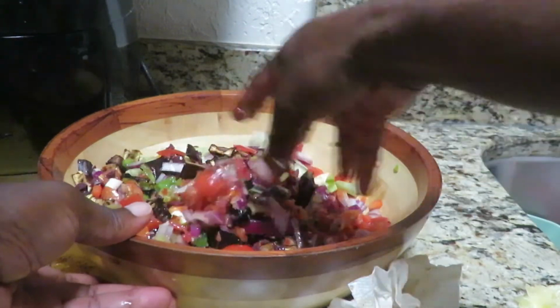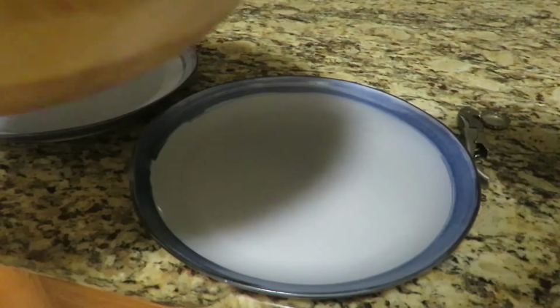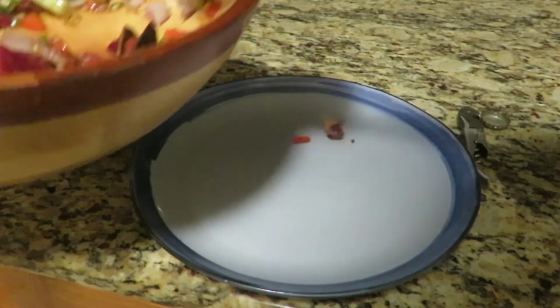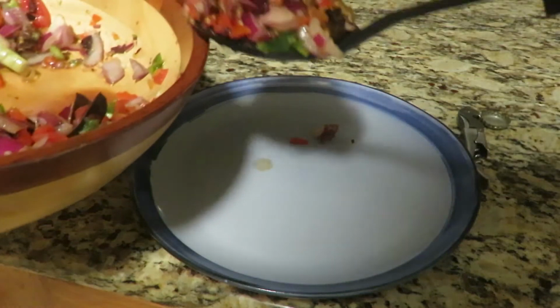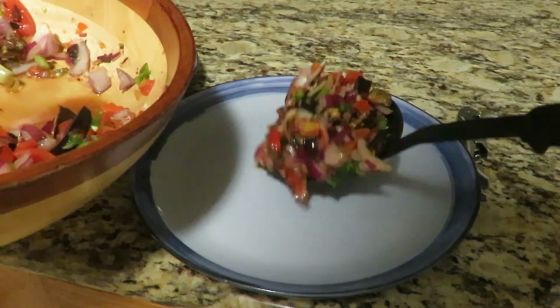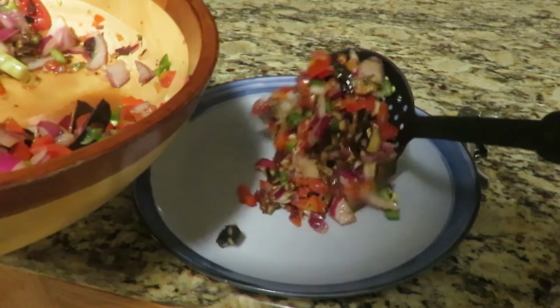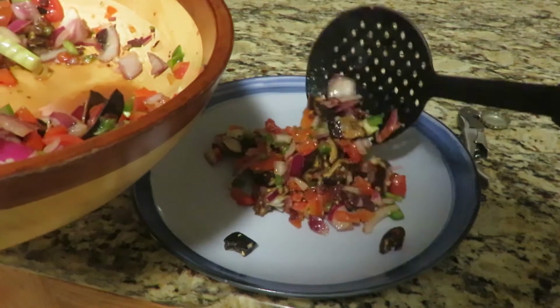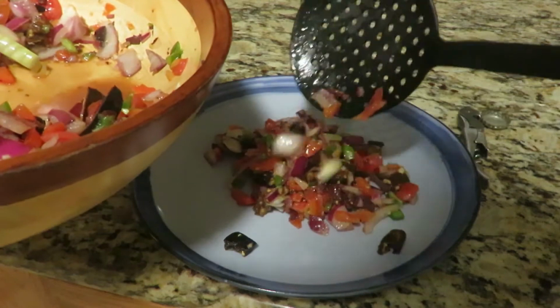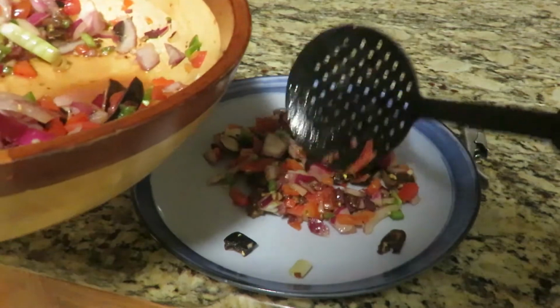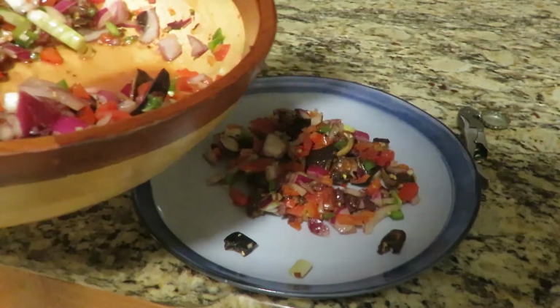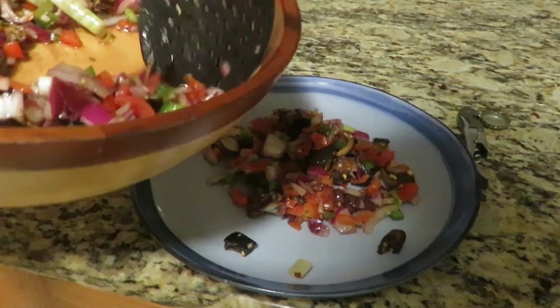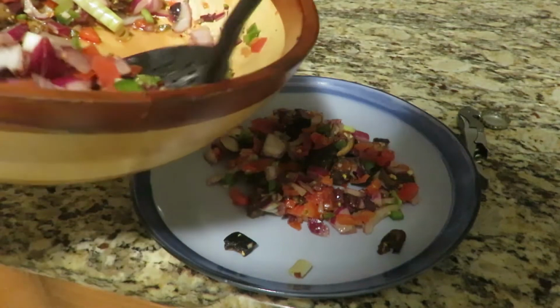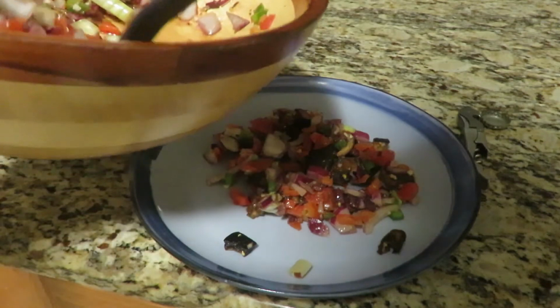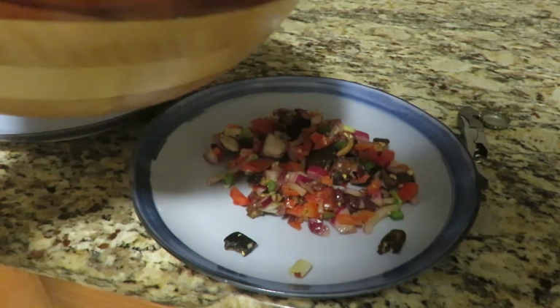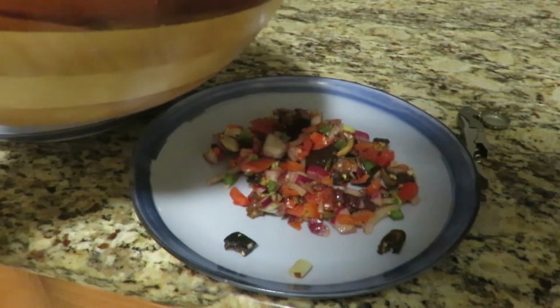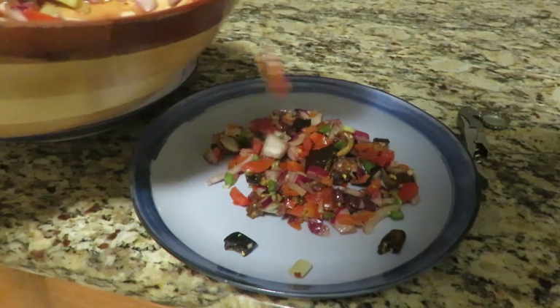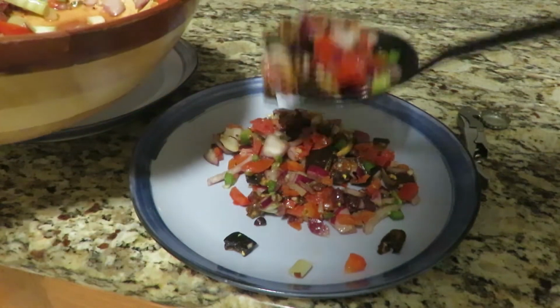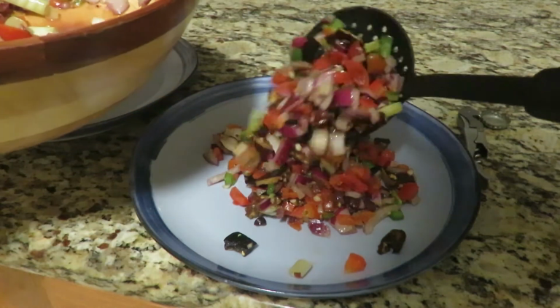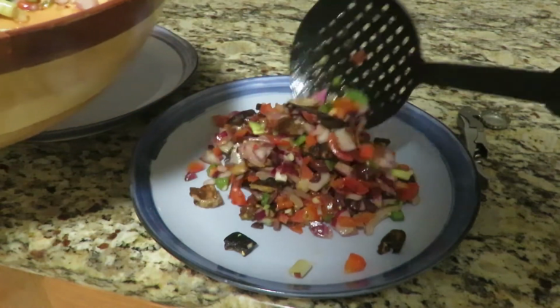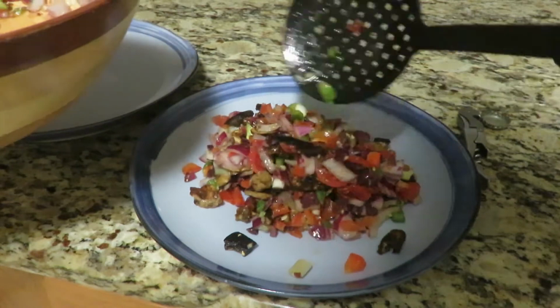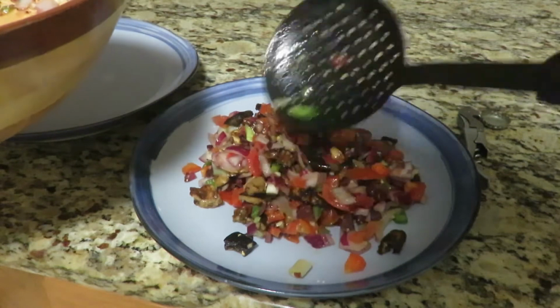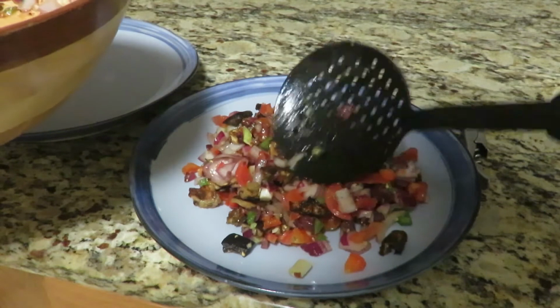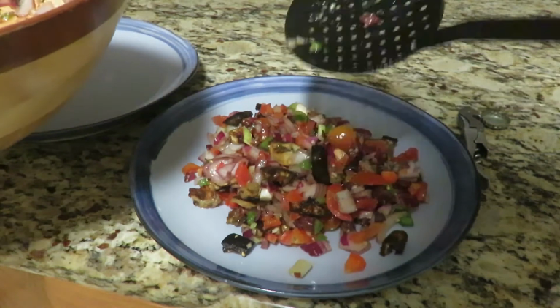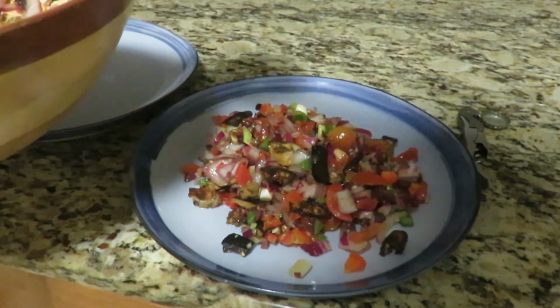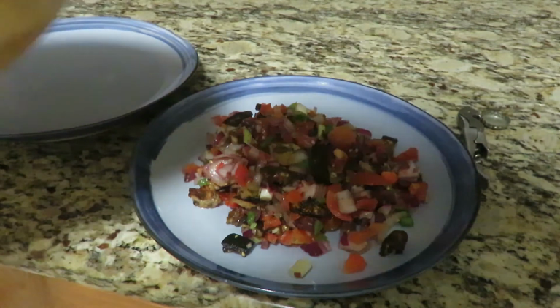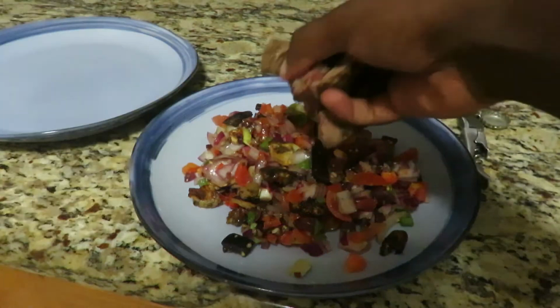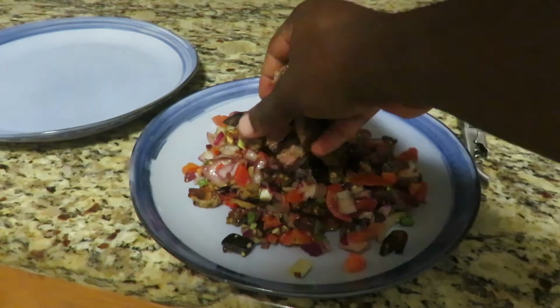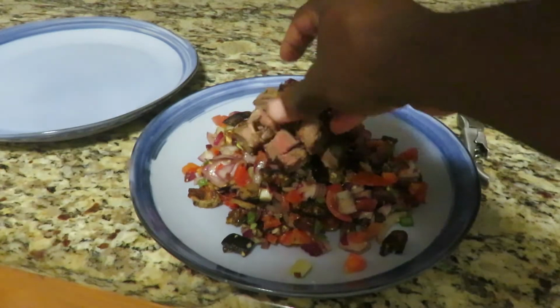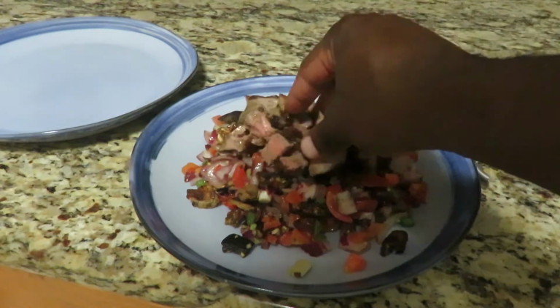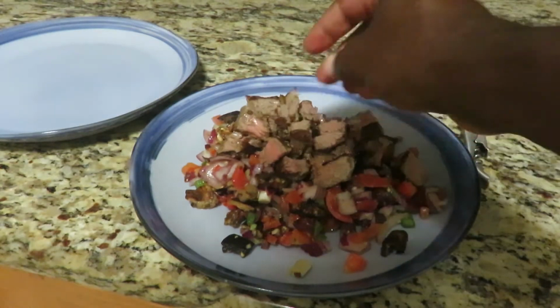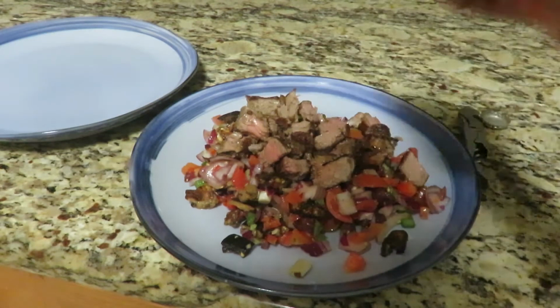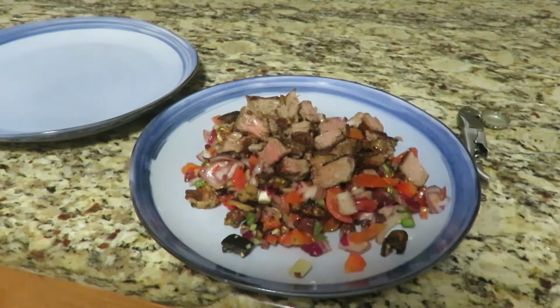Here's the money part — plate the mix from the bowl, then top it with the chopped up lamb loins.